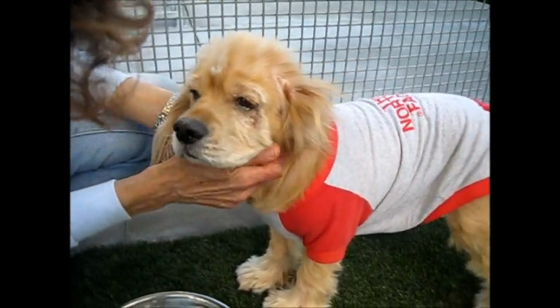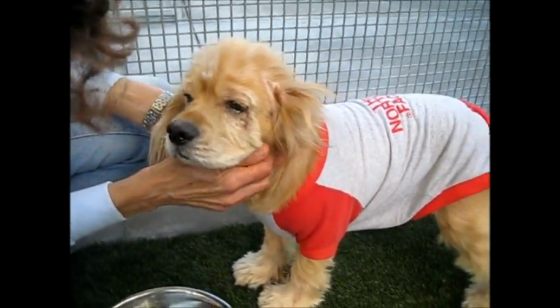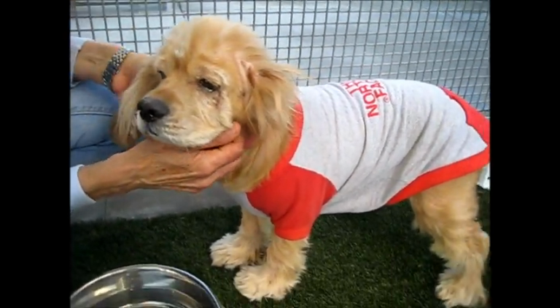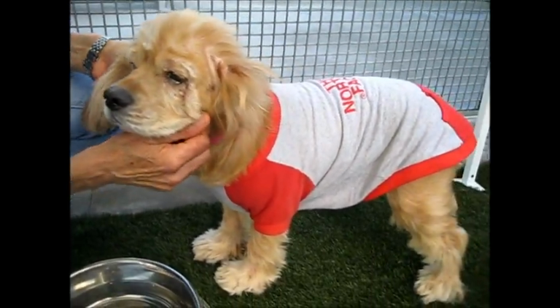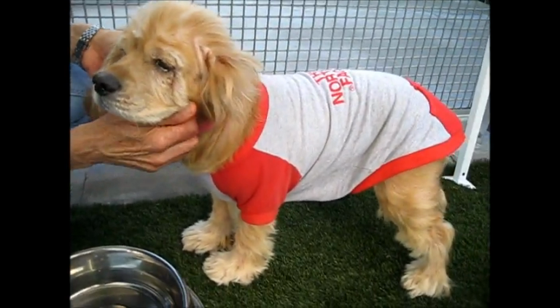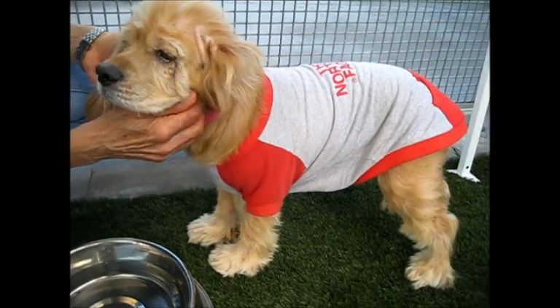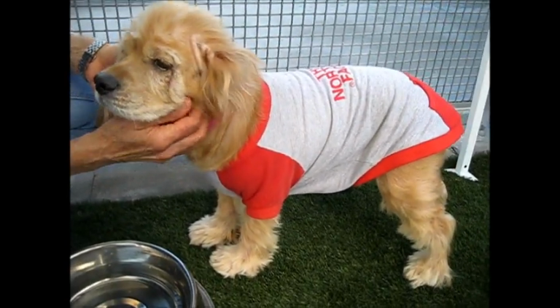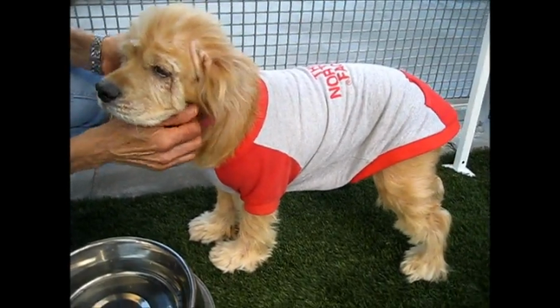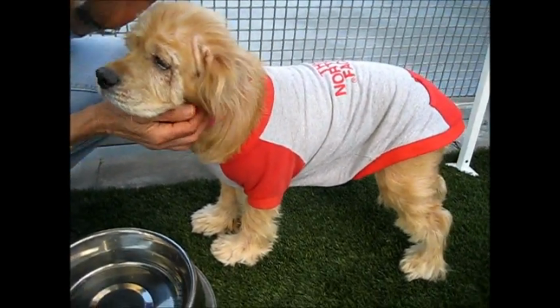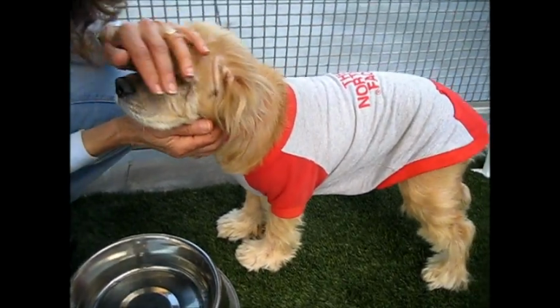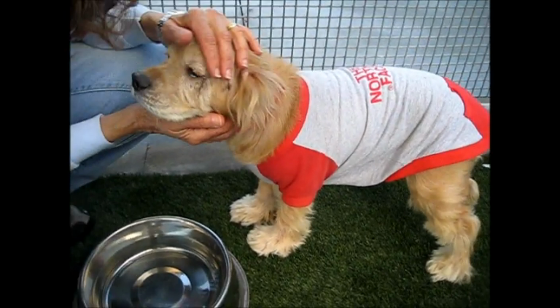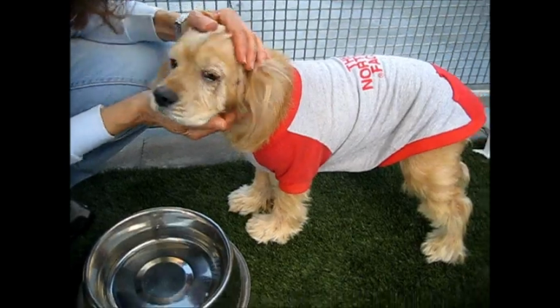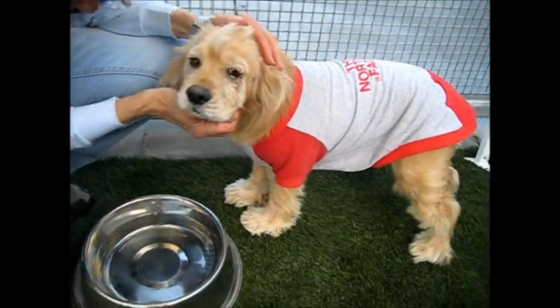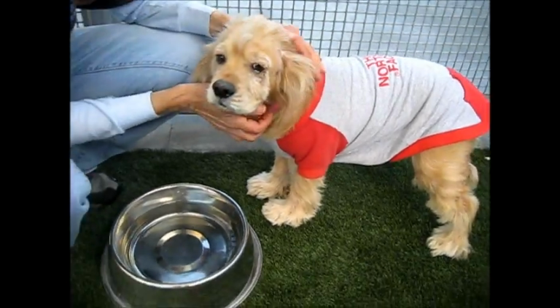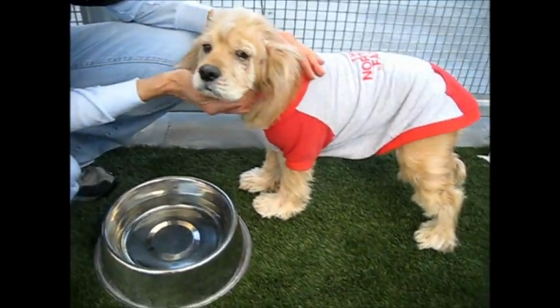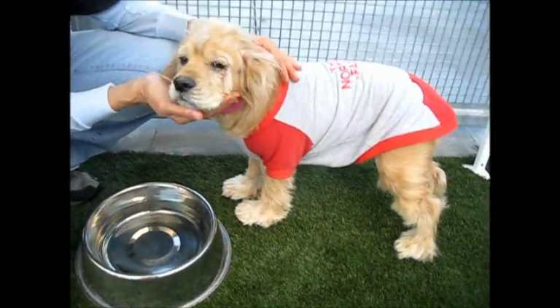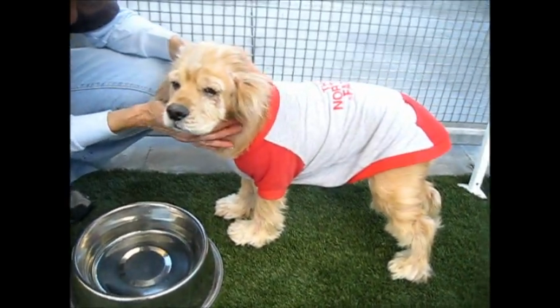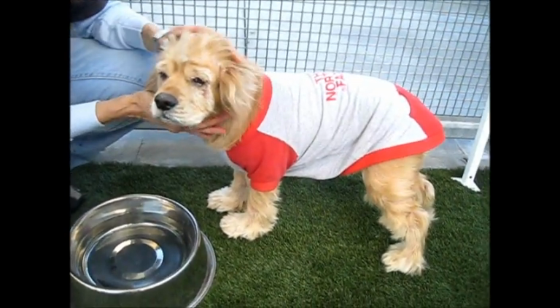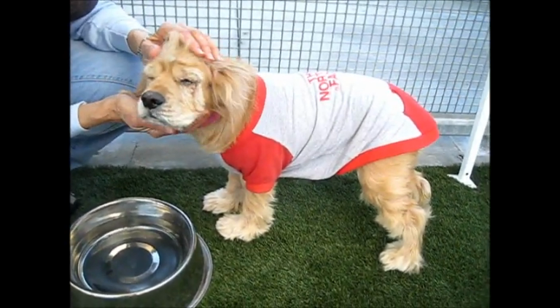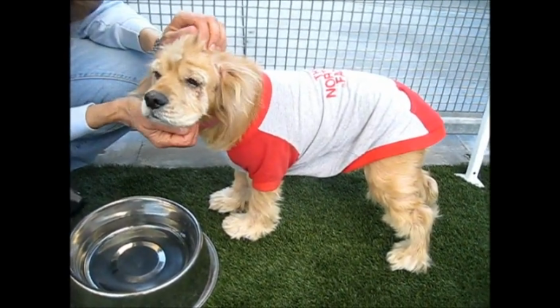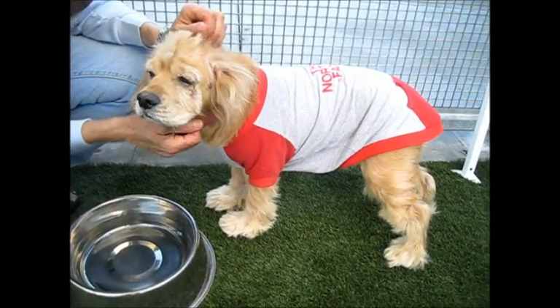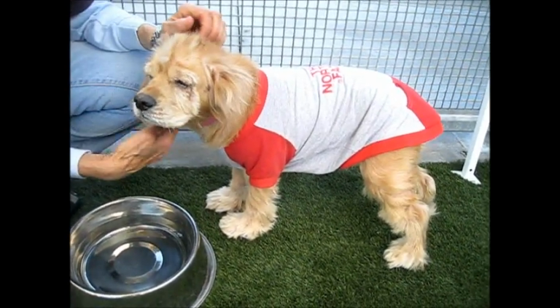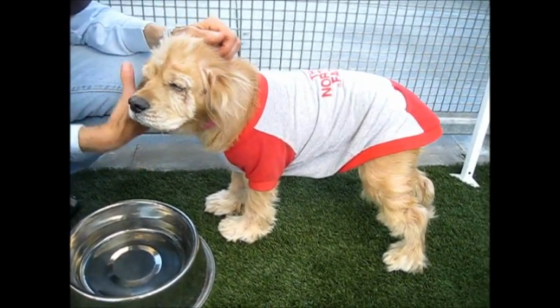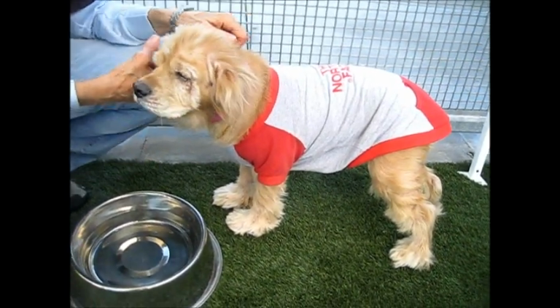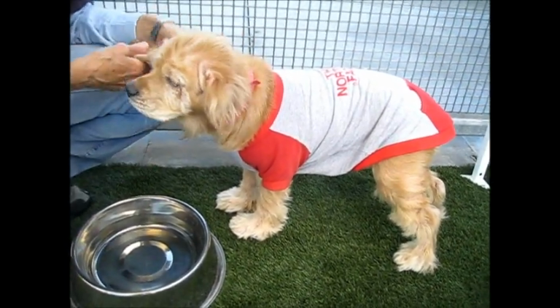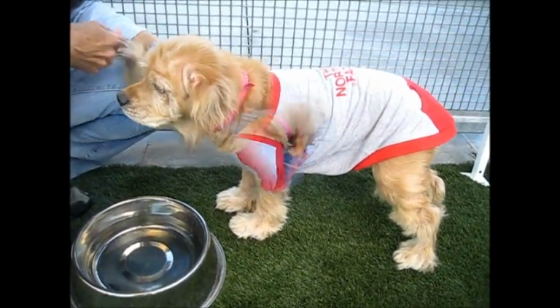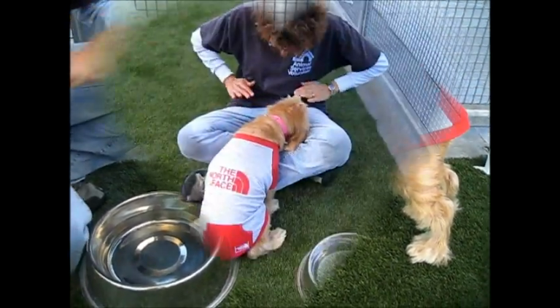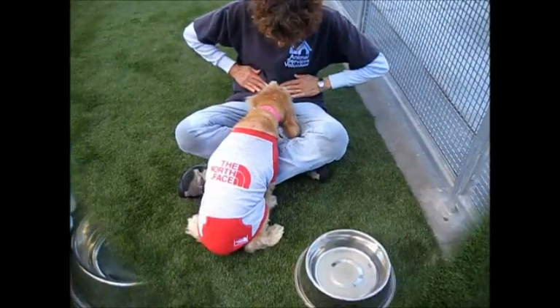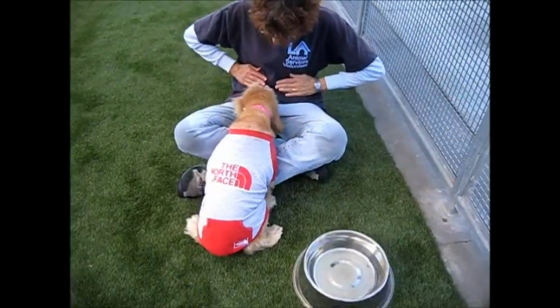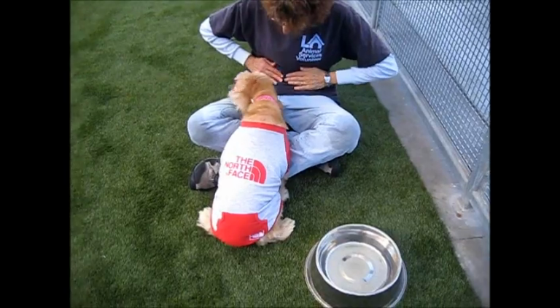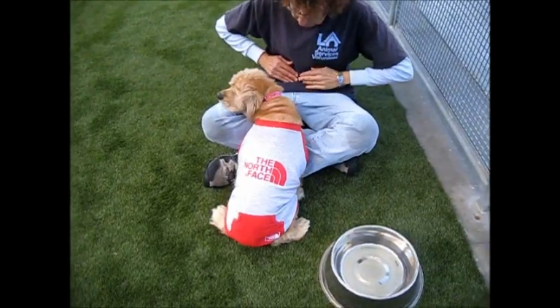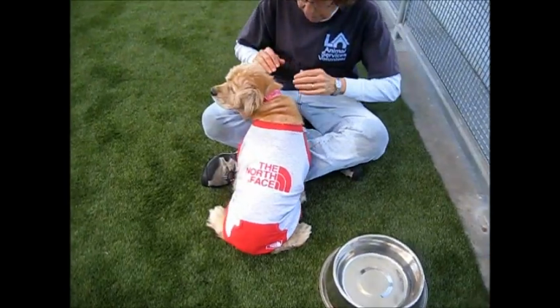She's shaking right now. She's a little bit scared, but I think a couple of minutes with Andrea, in this nice quiet environment, she should be okay. She likes you right away.